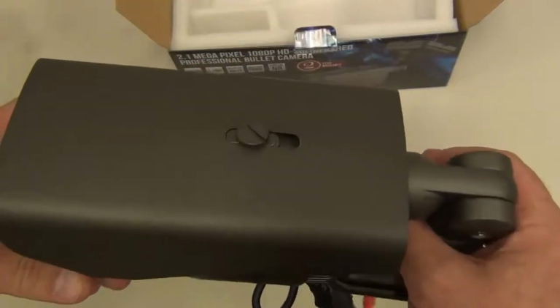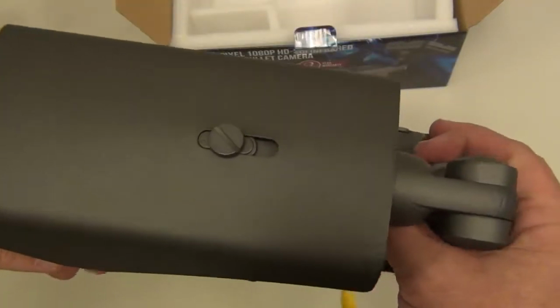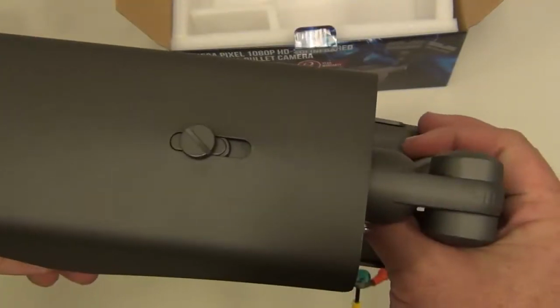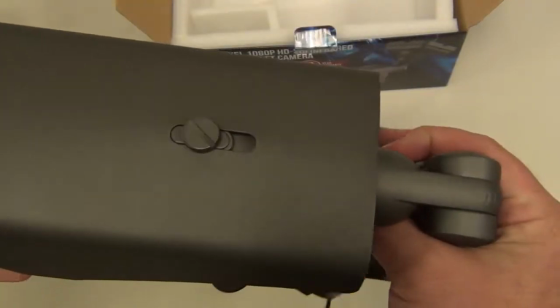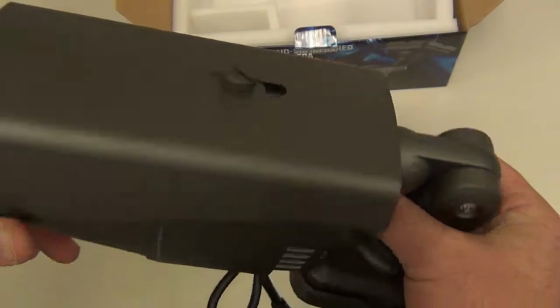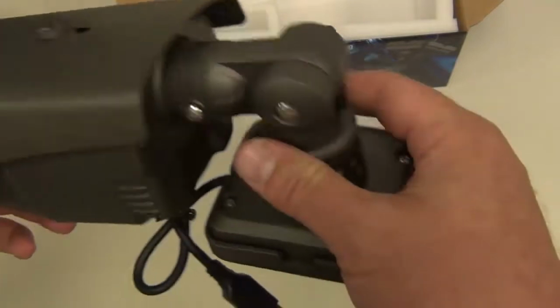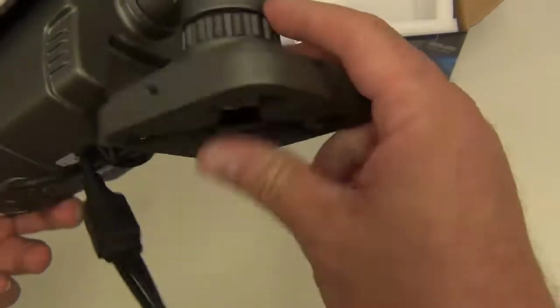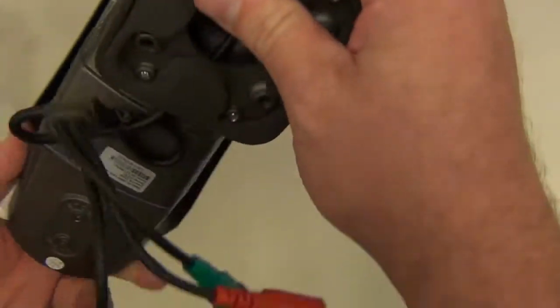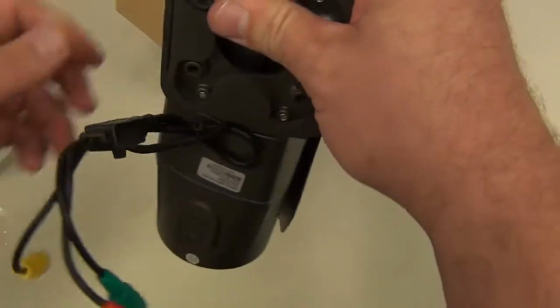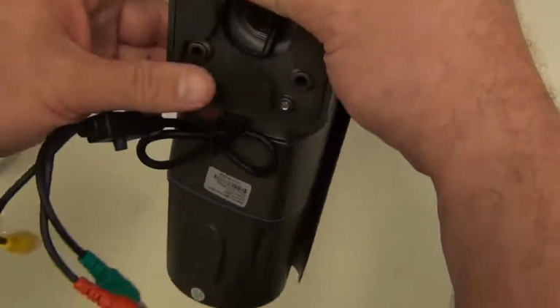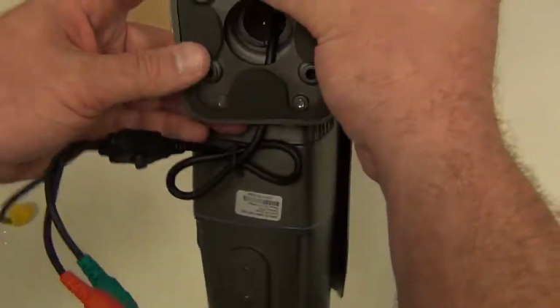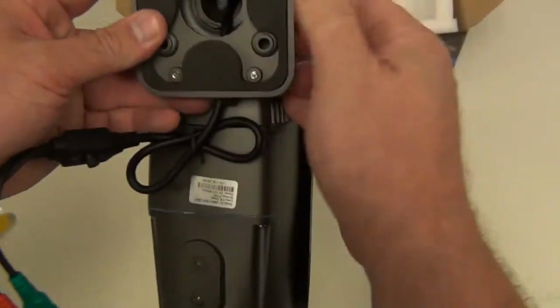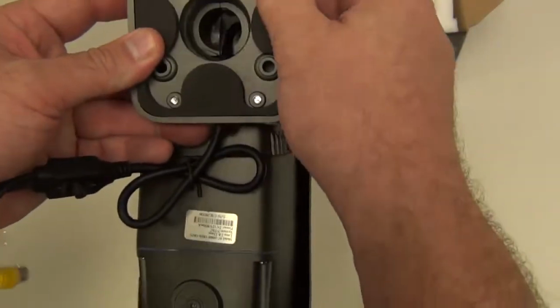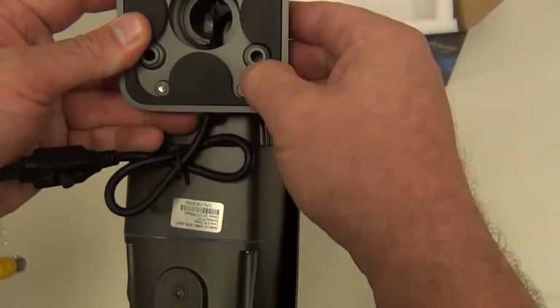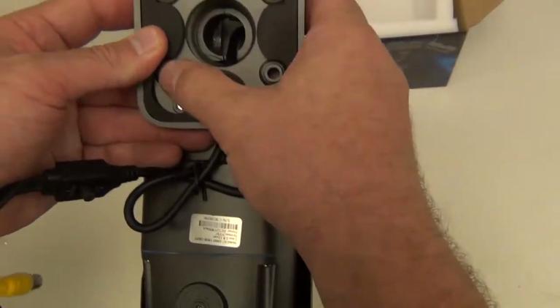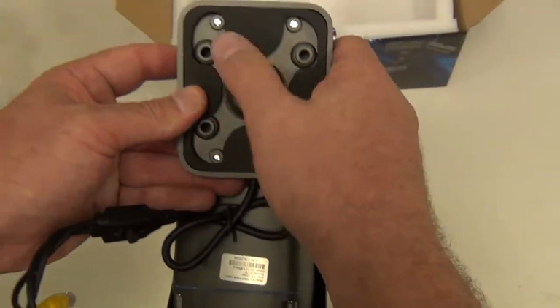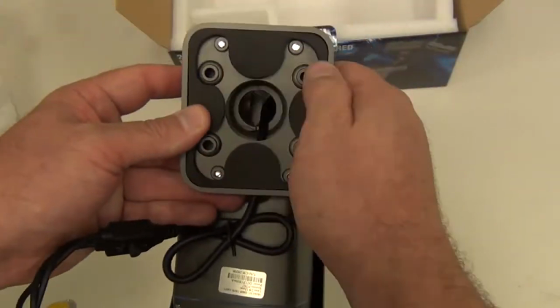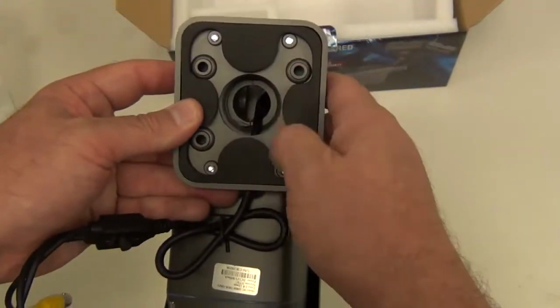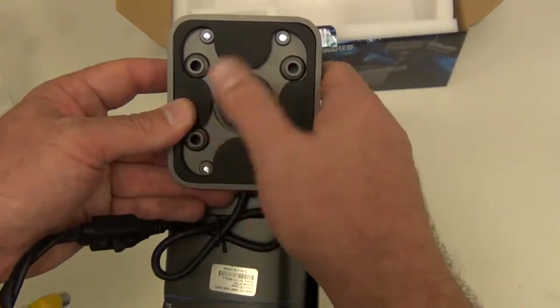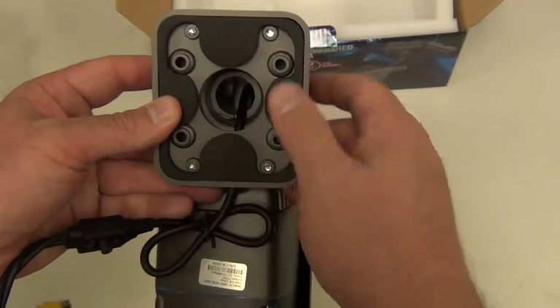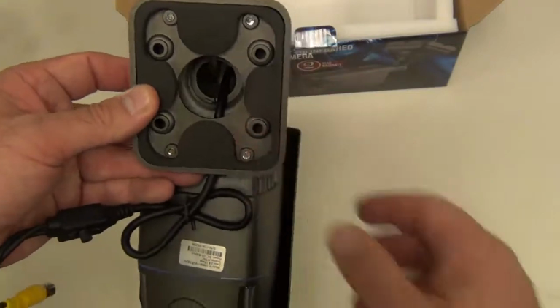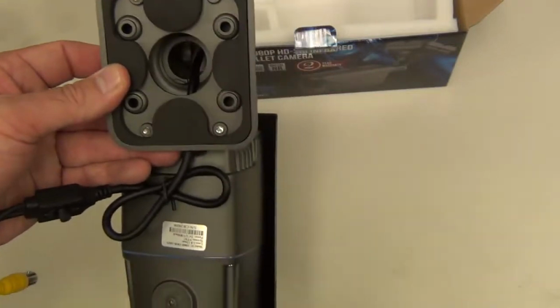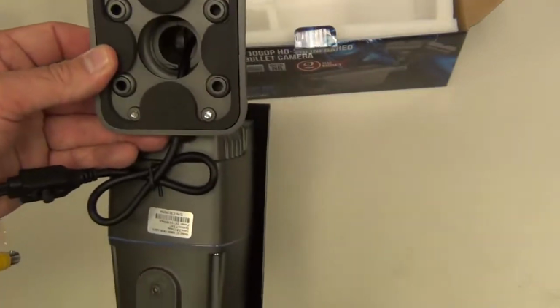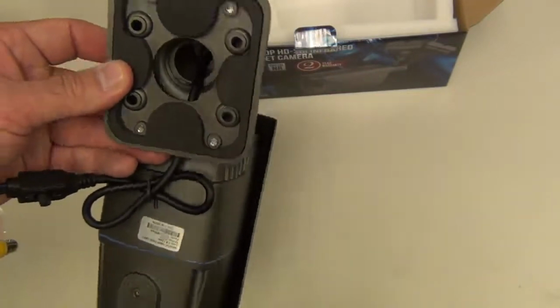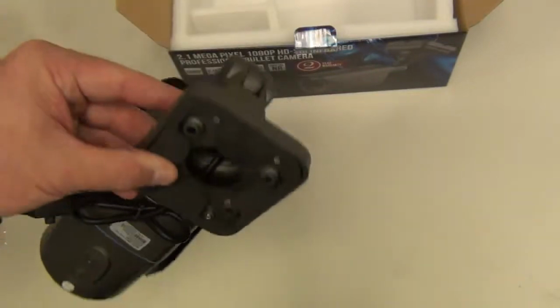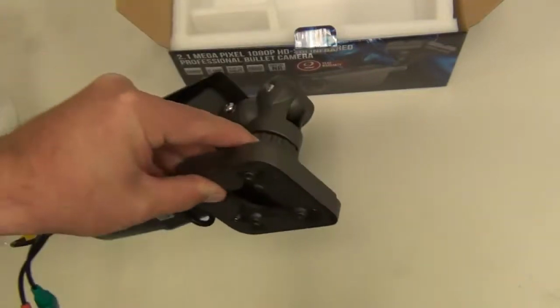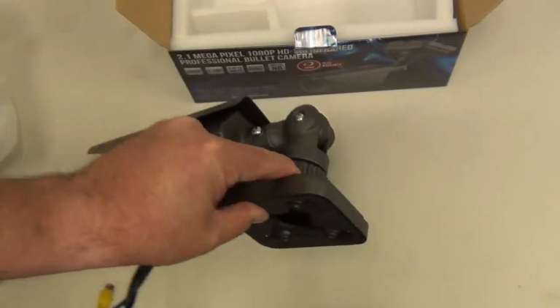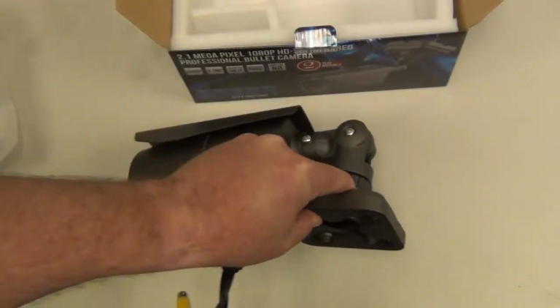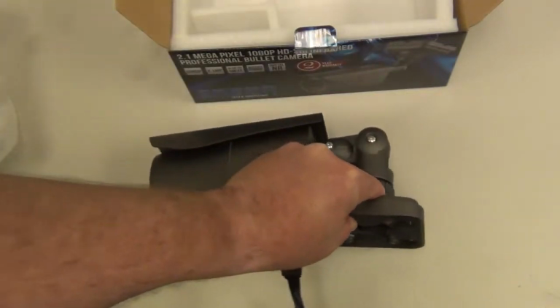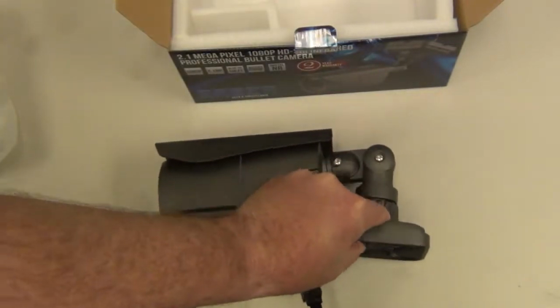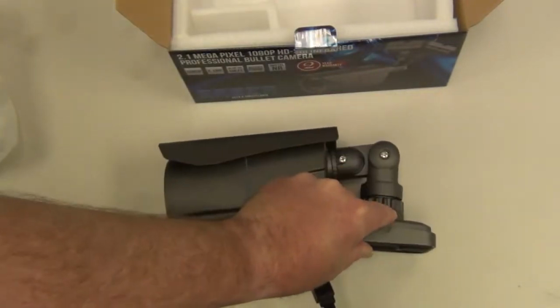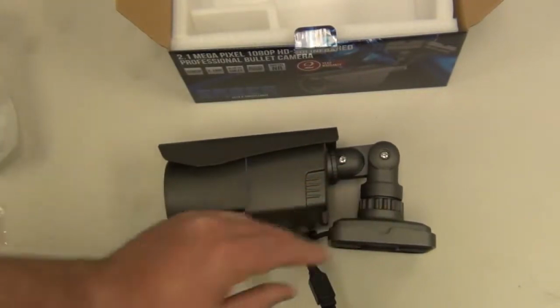The mounting screws are right here to mount against the wall or the ceiling. And that's what comes inside this box.